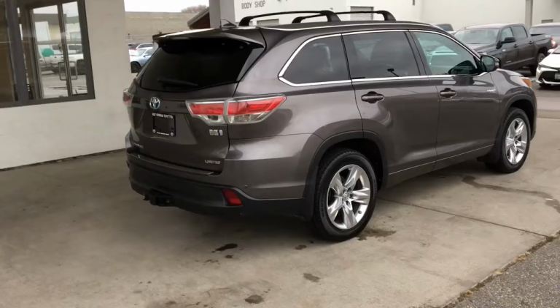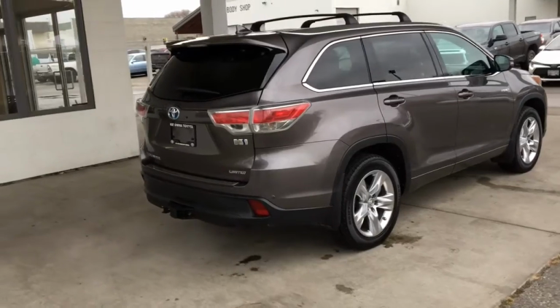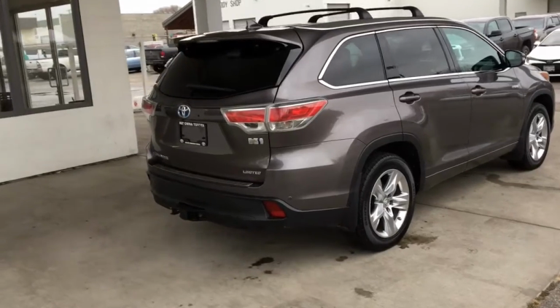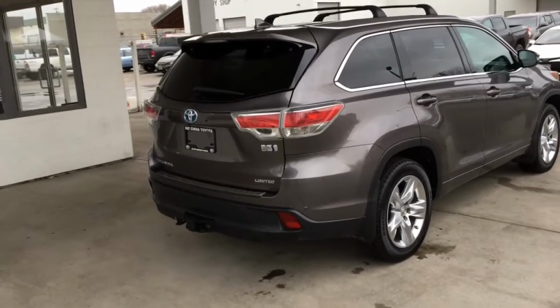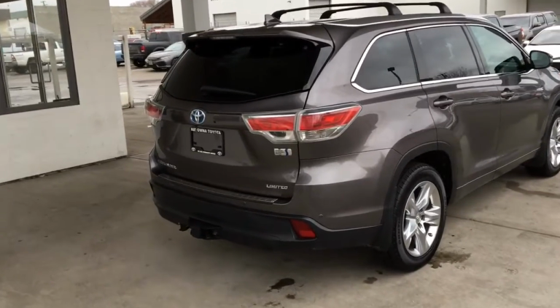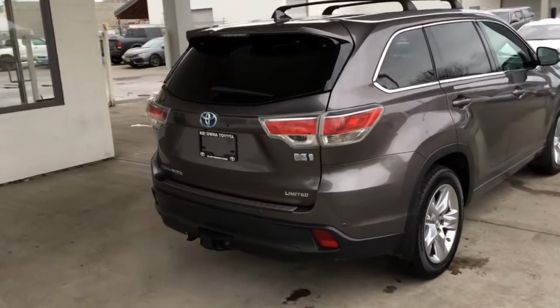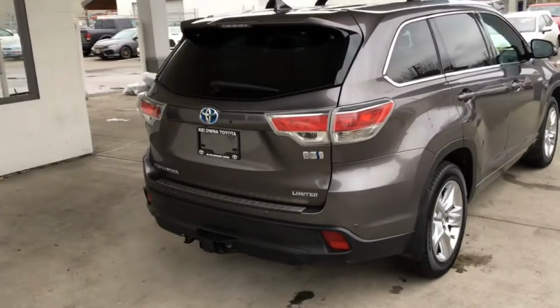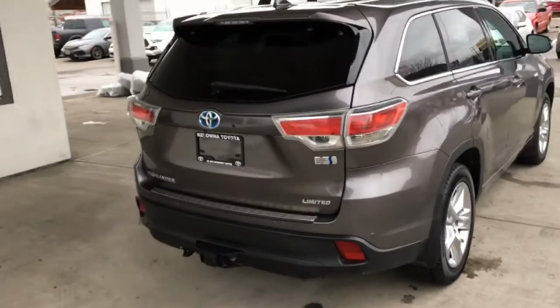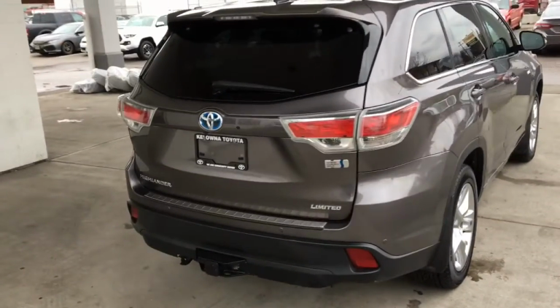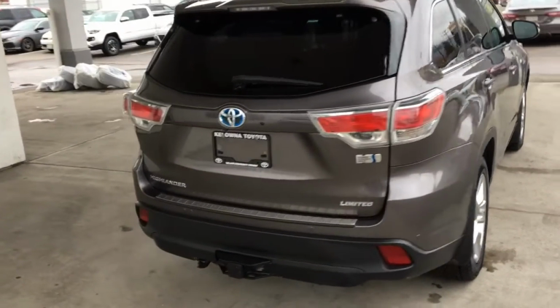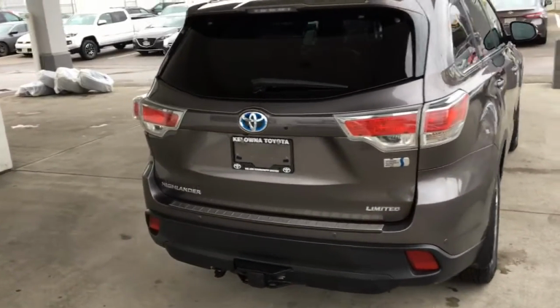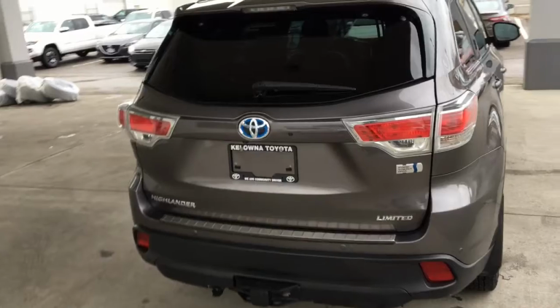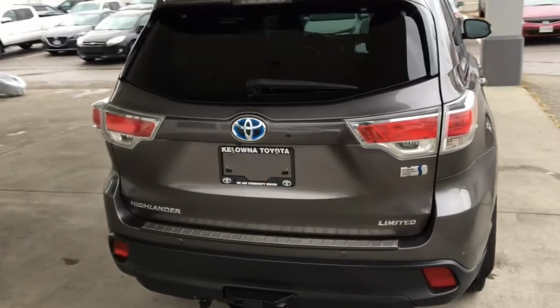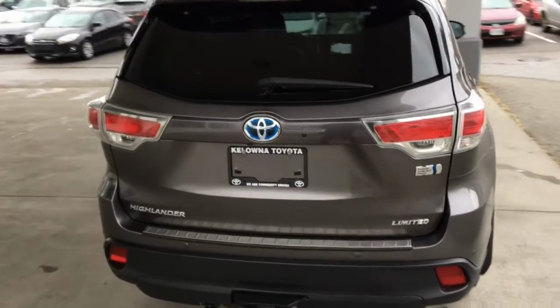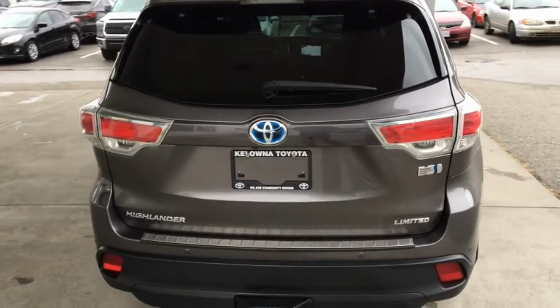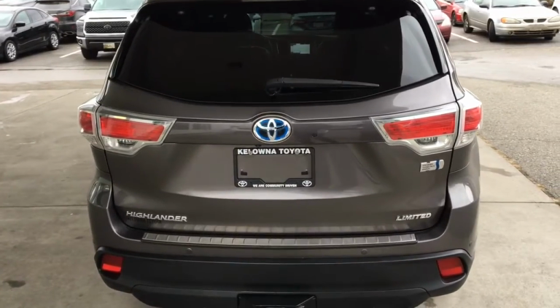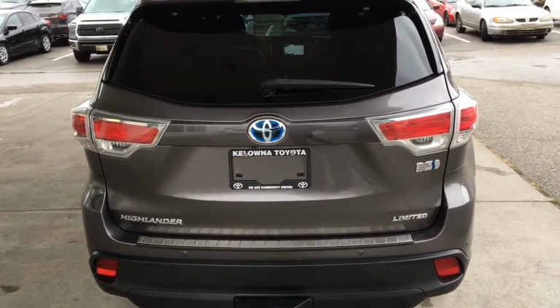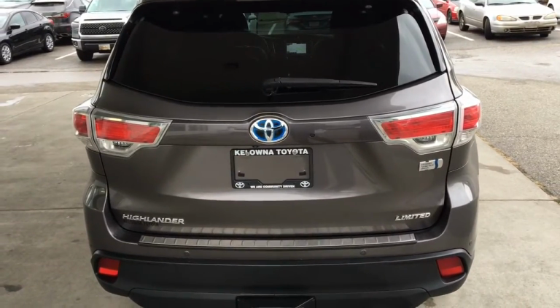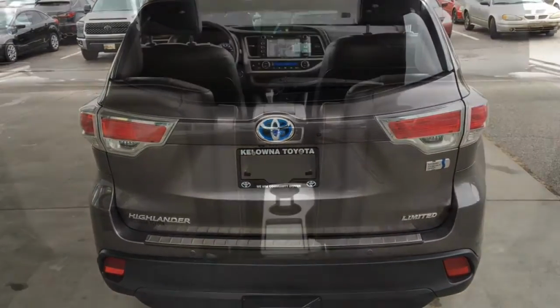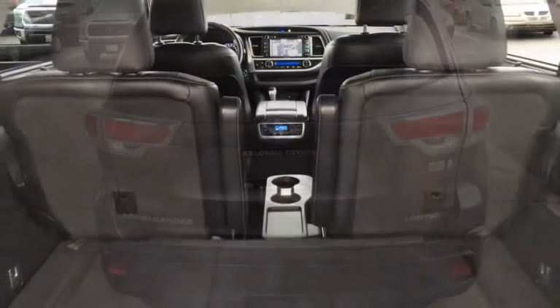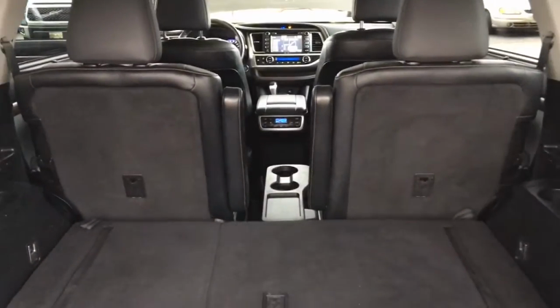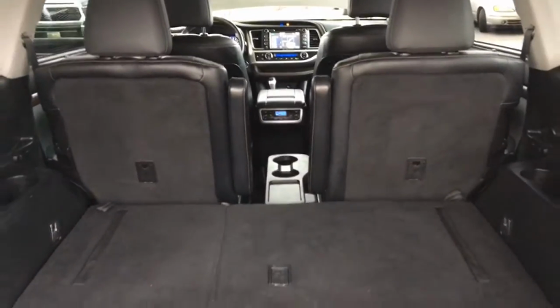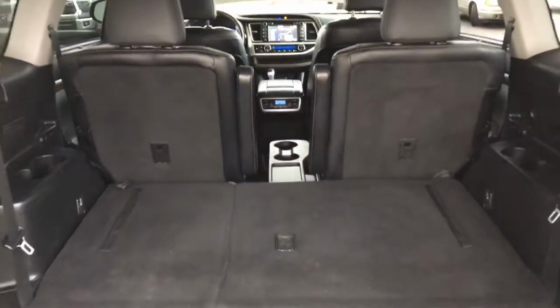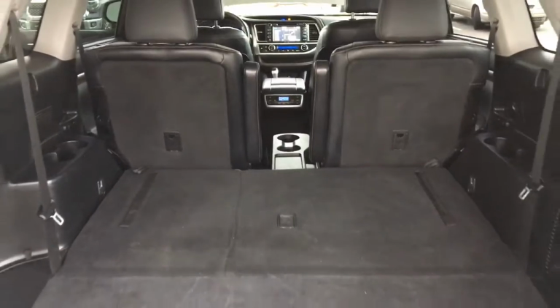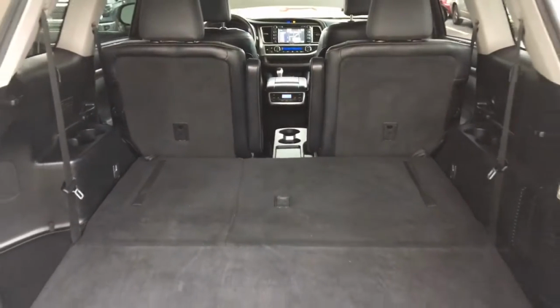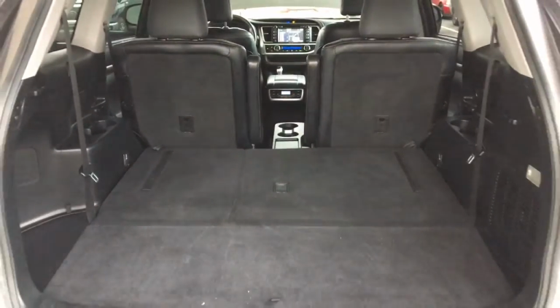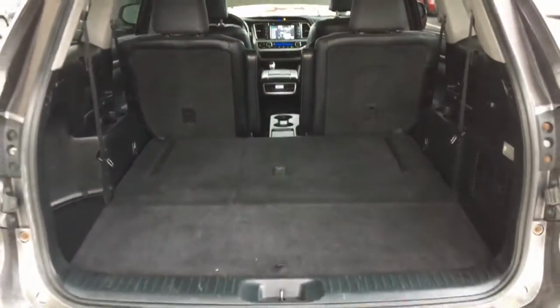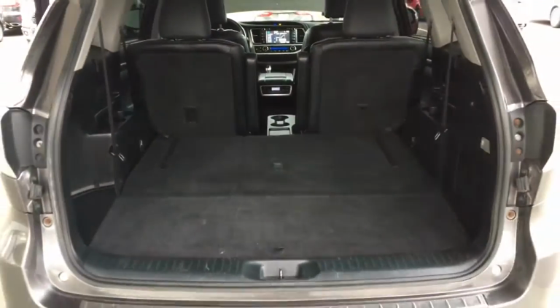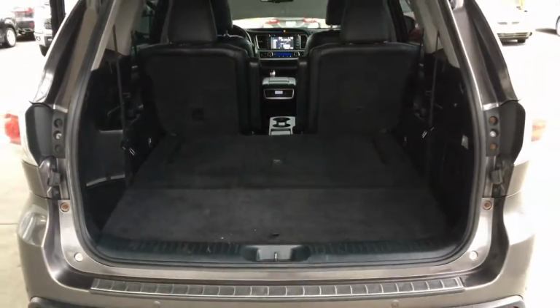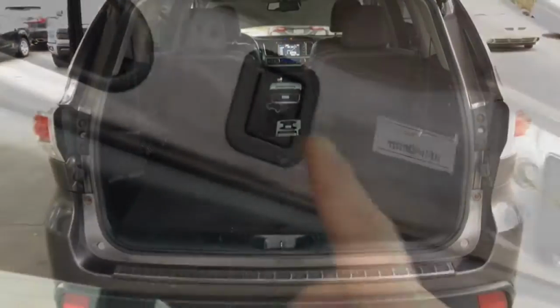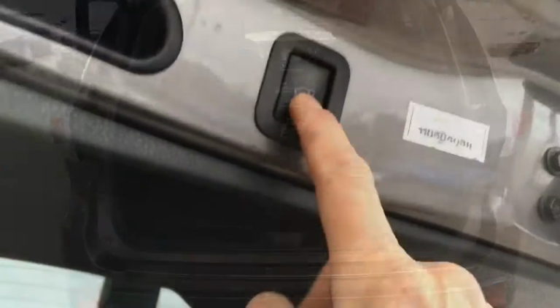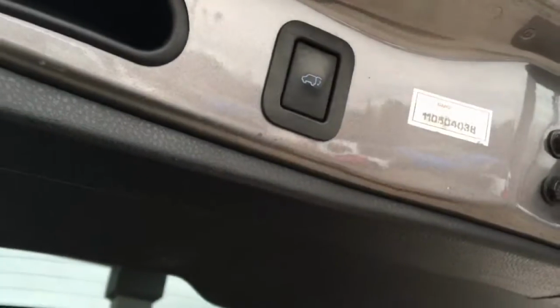Around back there's a color match spoiler, rear mounted shark fin antenna, bumper protector, hybrid badging, and a tow package. Open the hatch and you'll find the cargo bay is spacious and it includes third-row seating that folds flat on the floor and a convenient power lift gate.